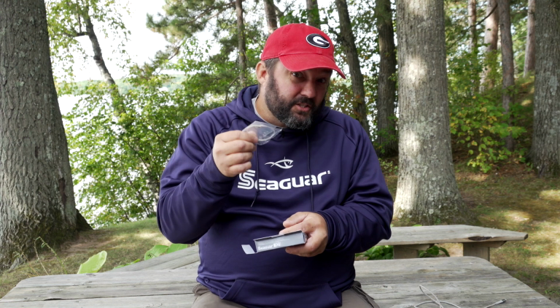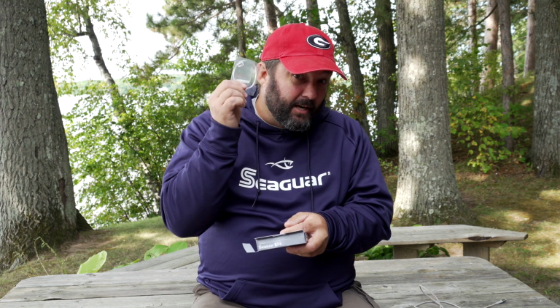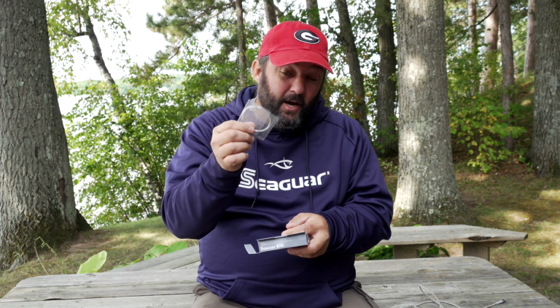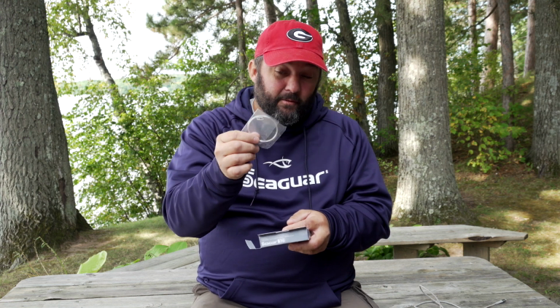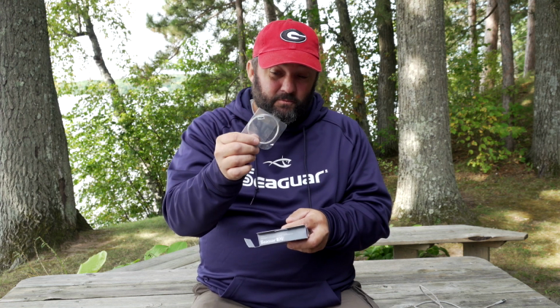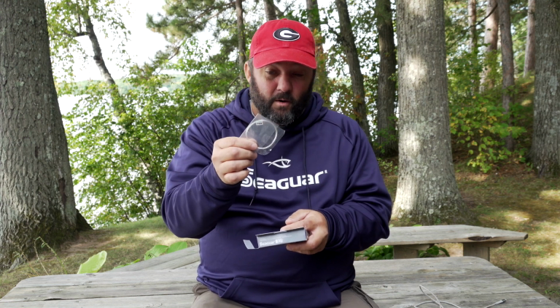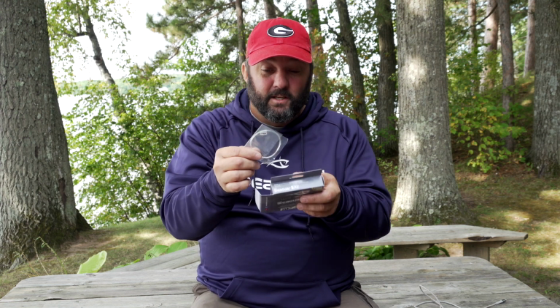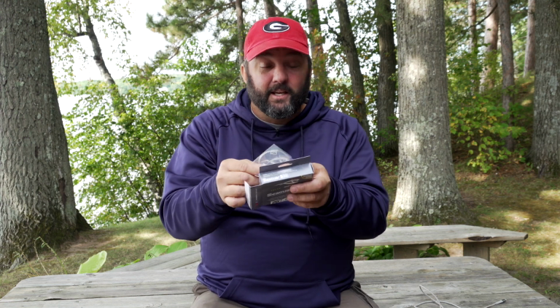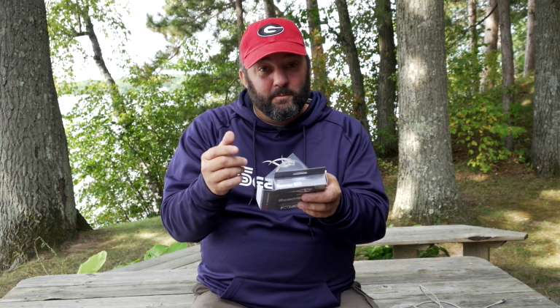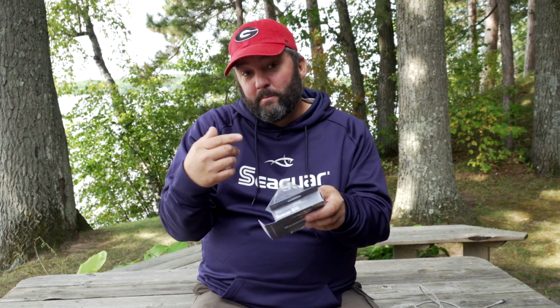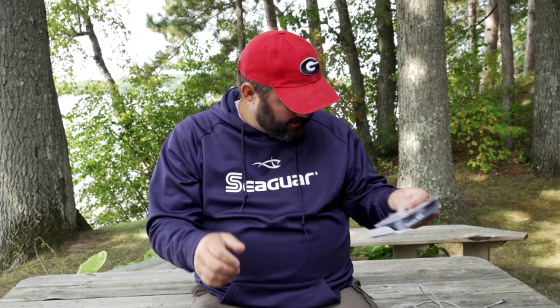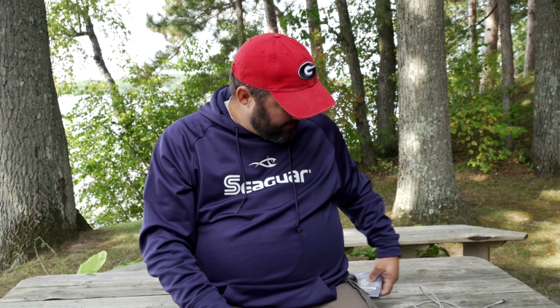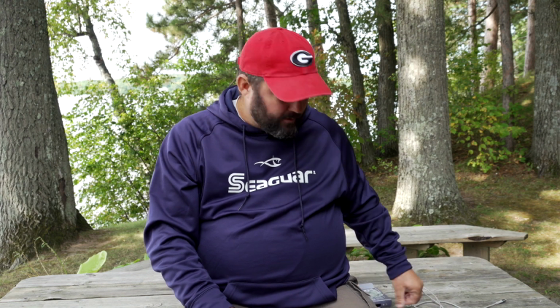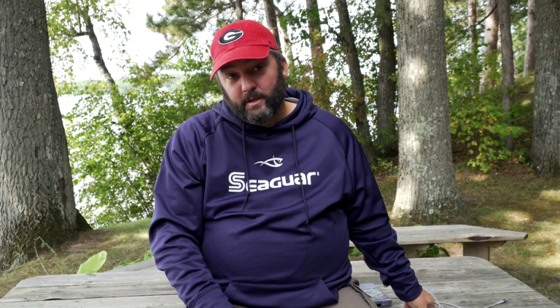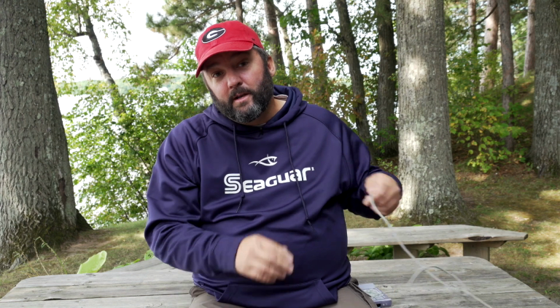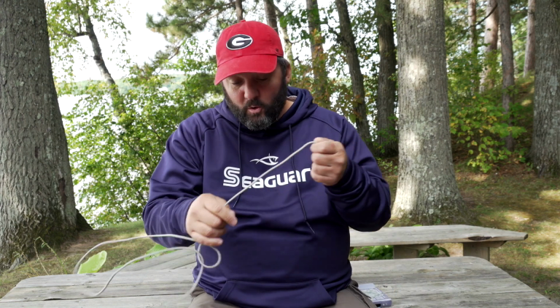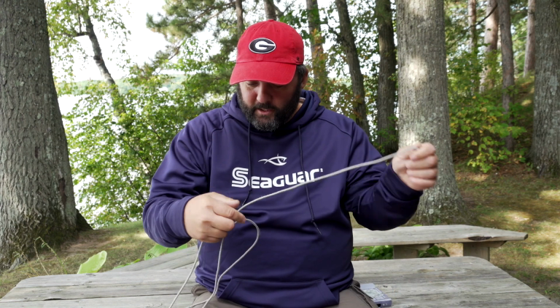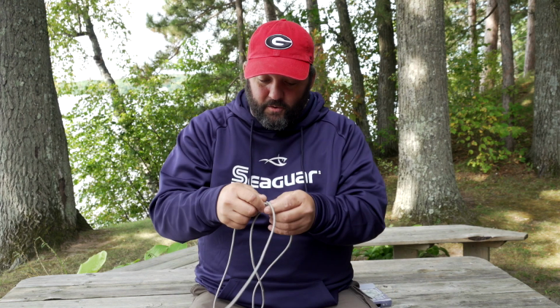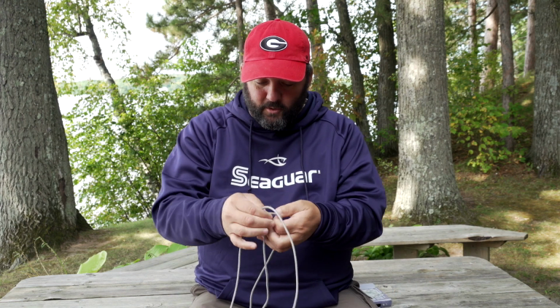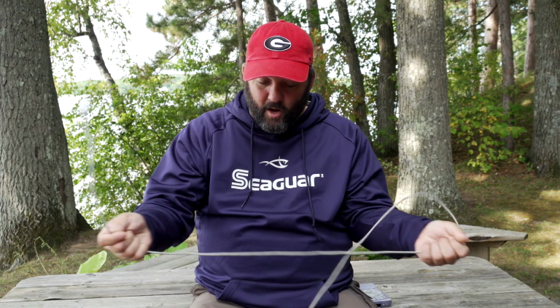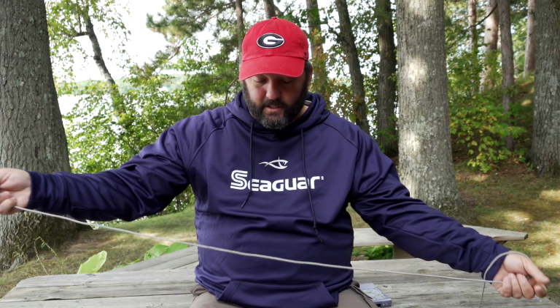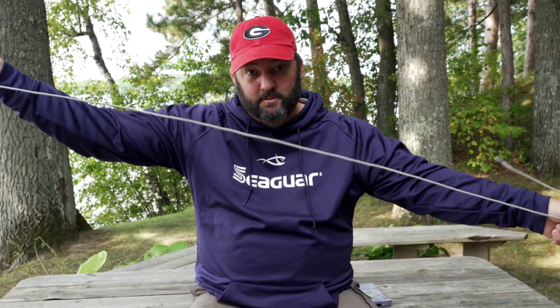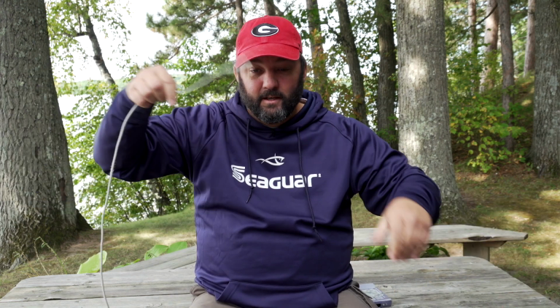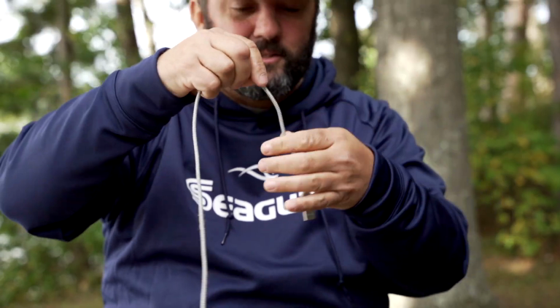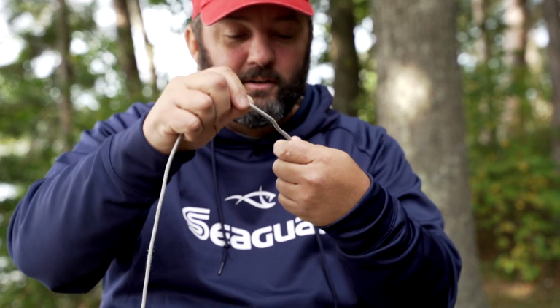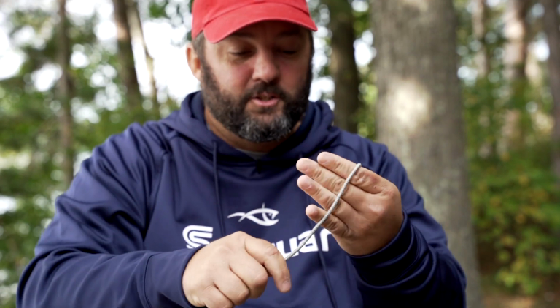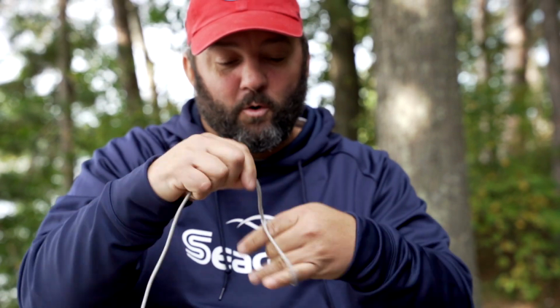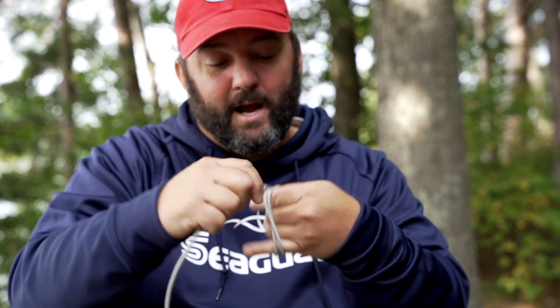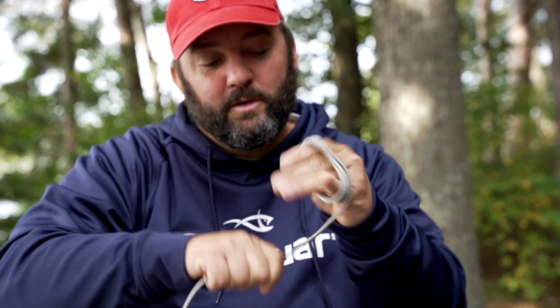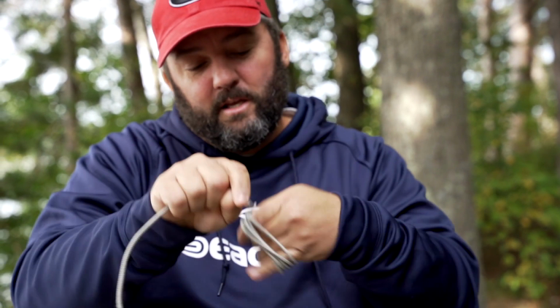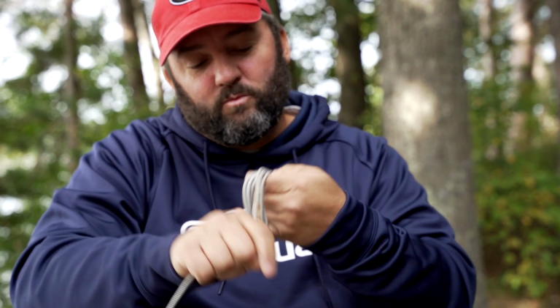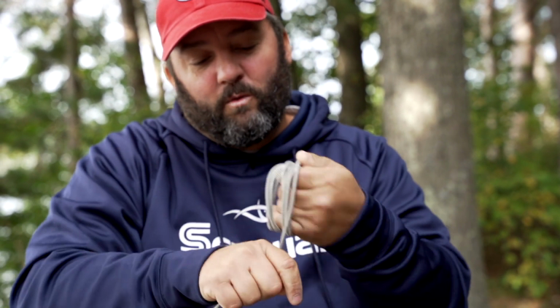One of the tricks is you've got to know how to unravel this fluorocarbon, because it can really become a mess if you don't know how to do it. I'm going to quickly show you how. We've all done this — this is my iPhone charging cord, and you just wrap it up like this.